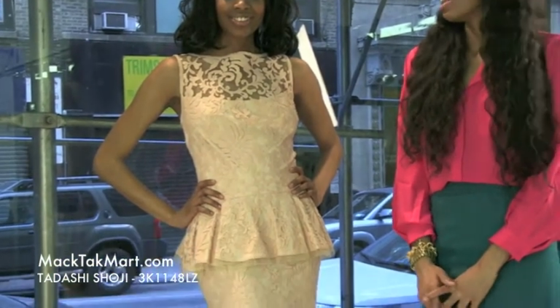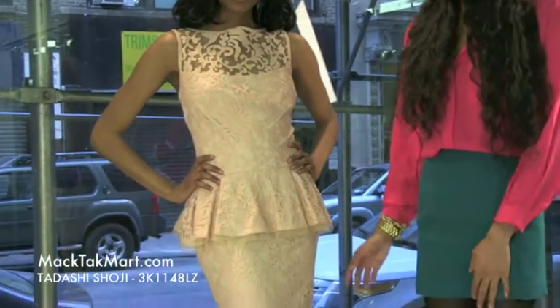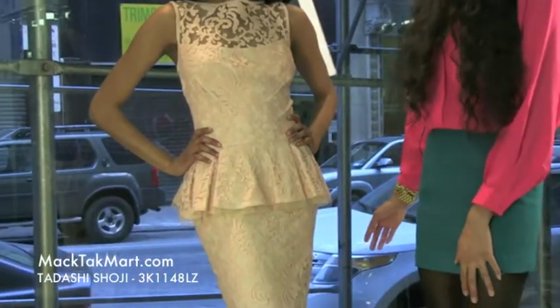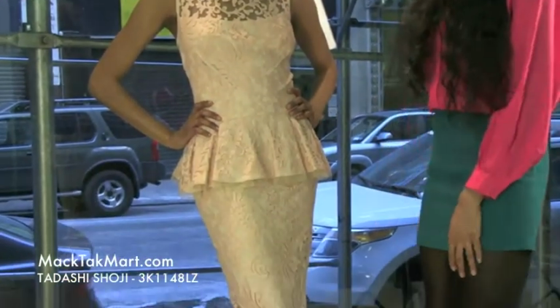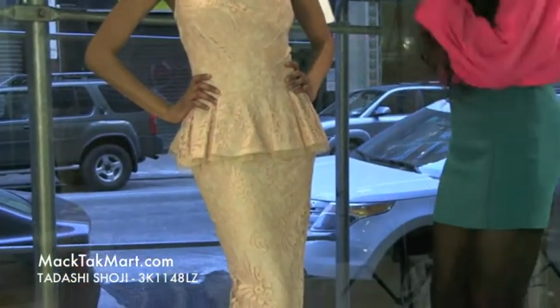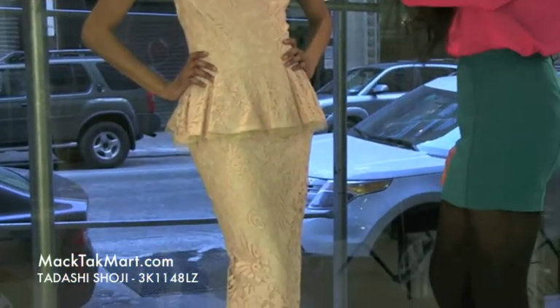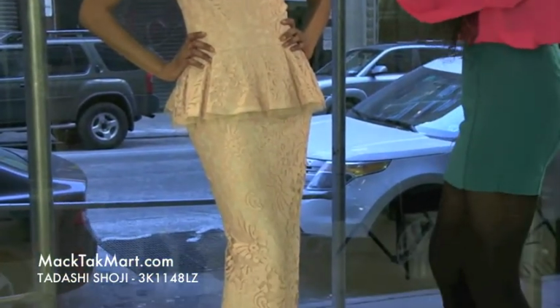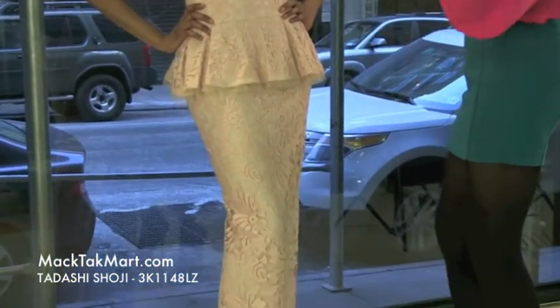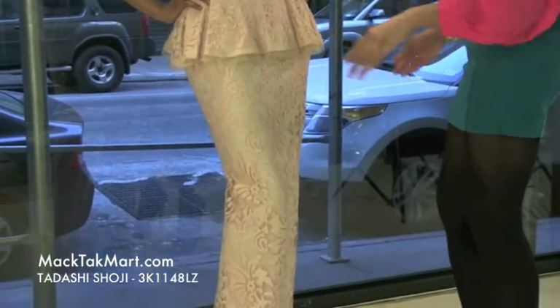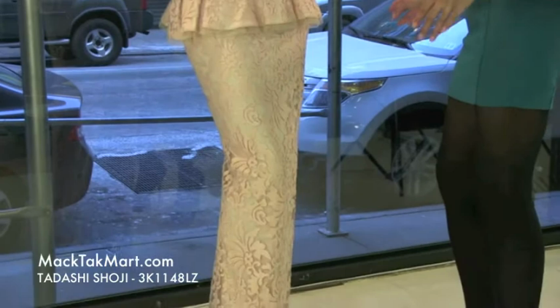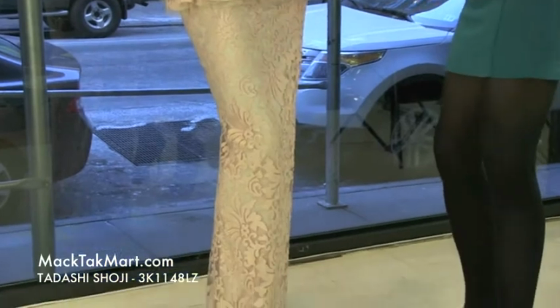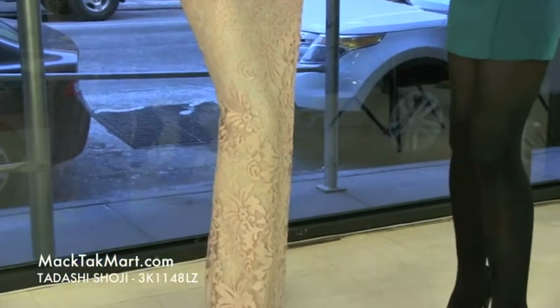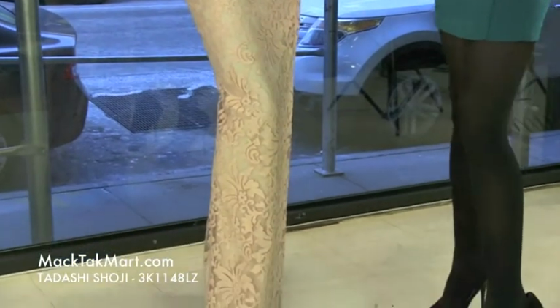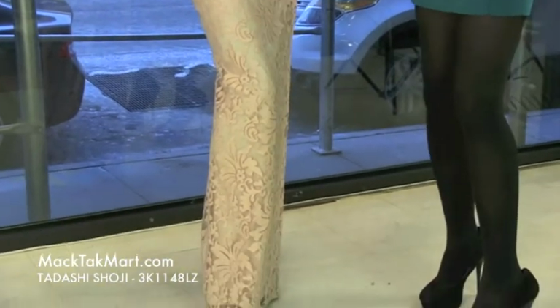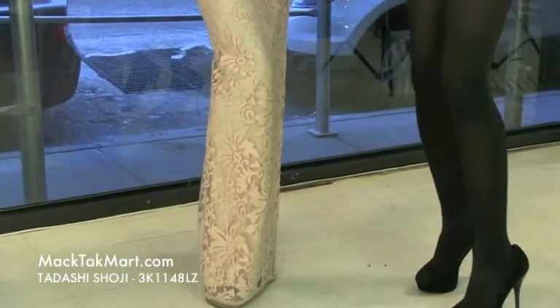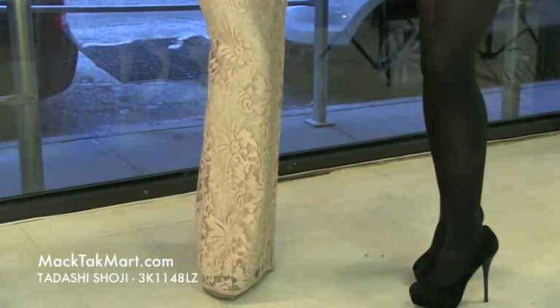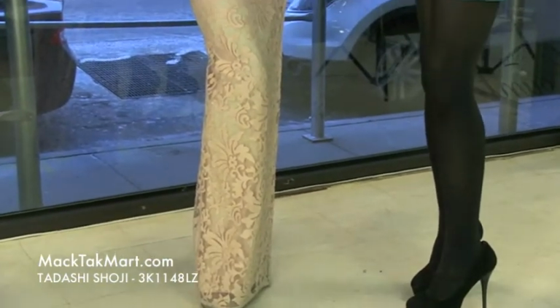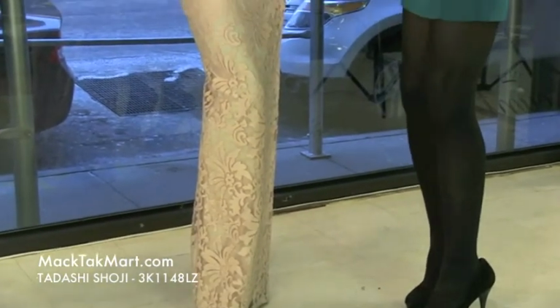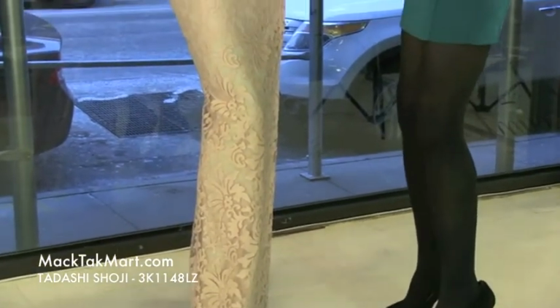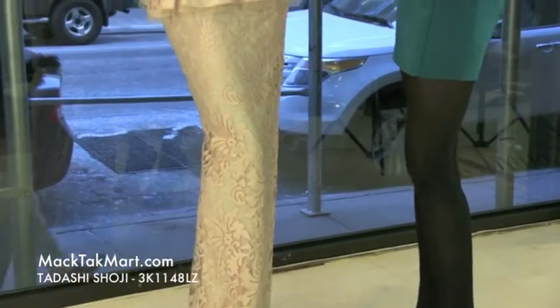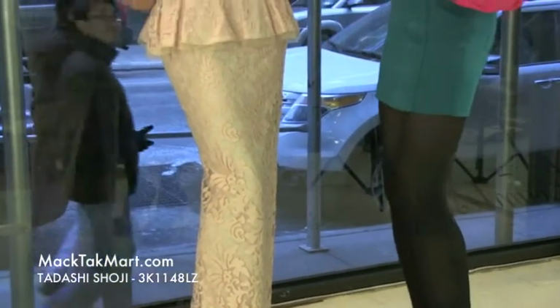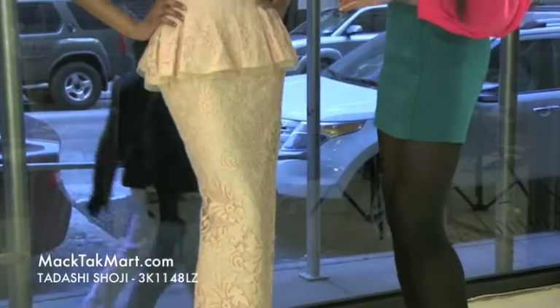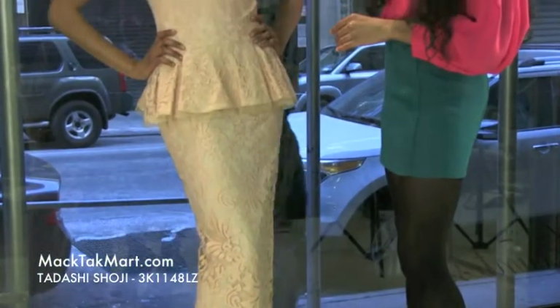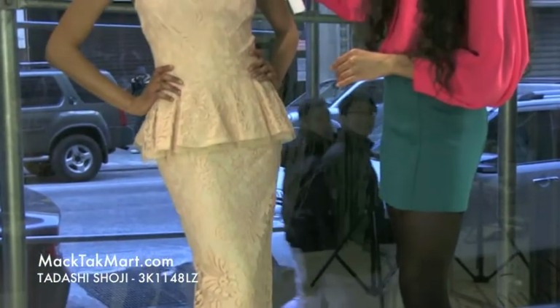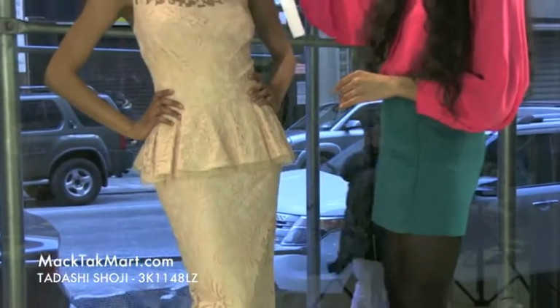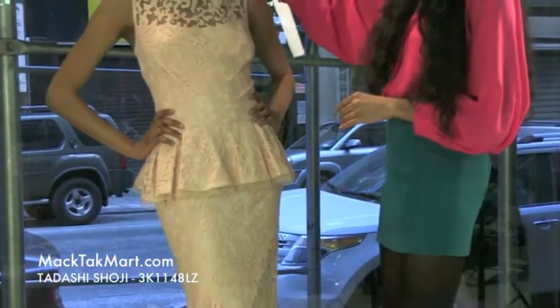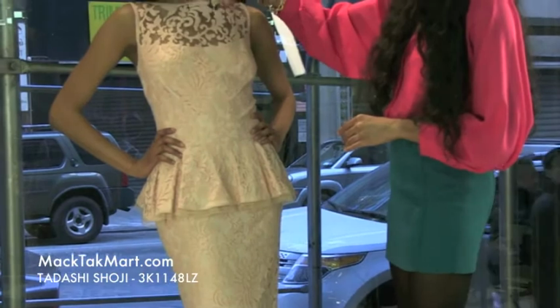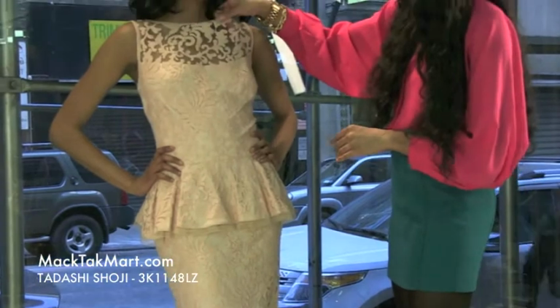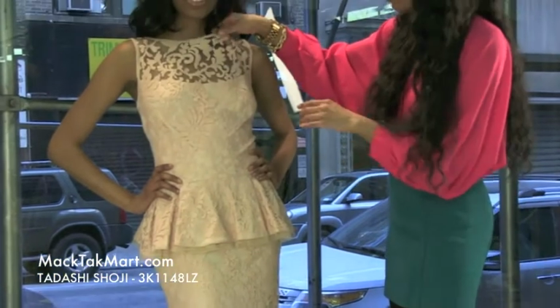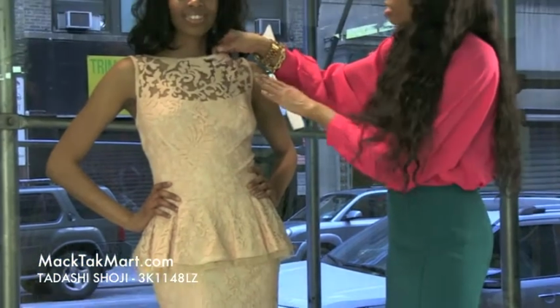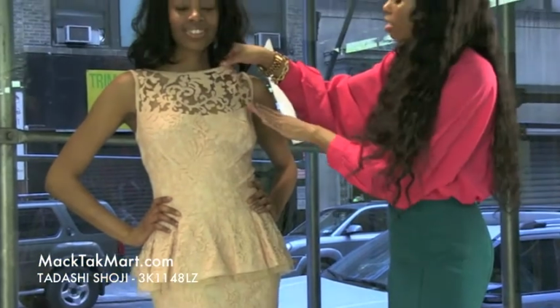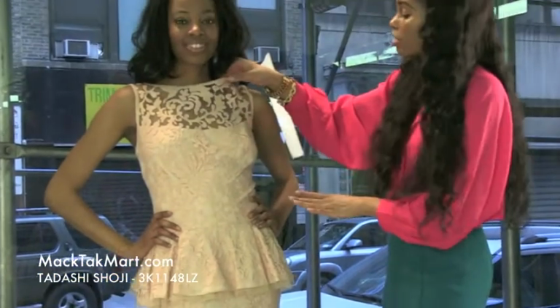This dress is amazing. It comes in a very springy, pale pink color. It starts with a very high neck with a sheer lace underlay with knit embellishment.